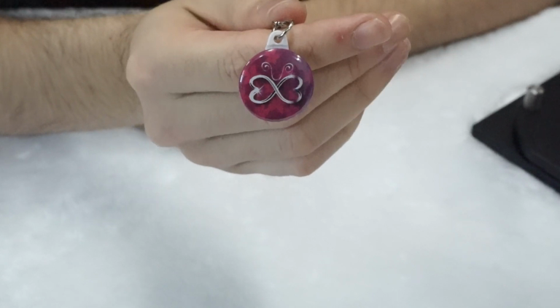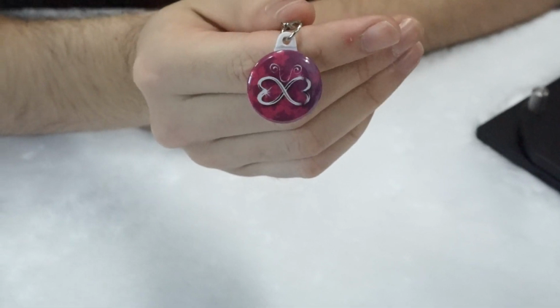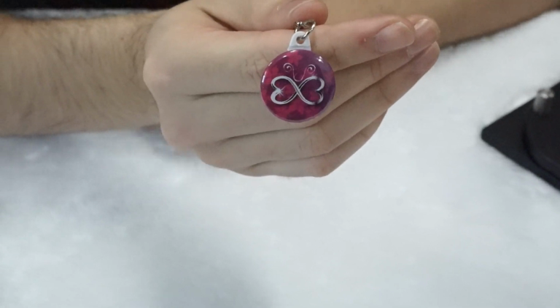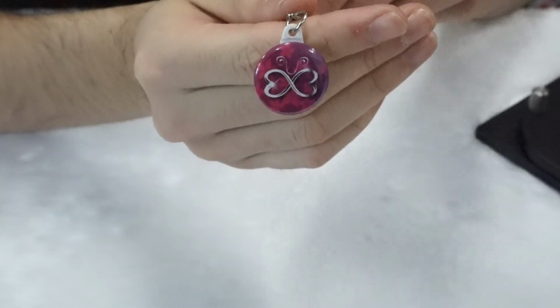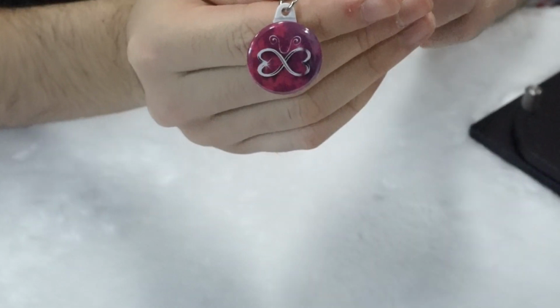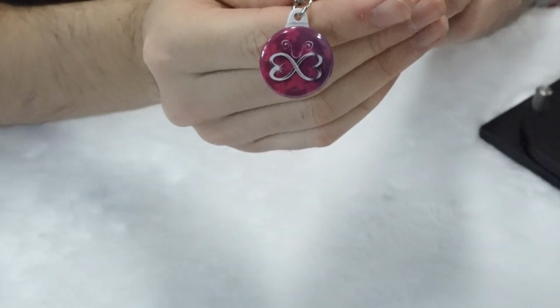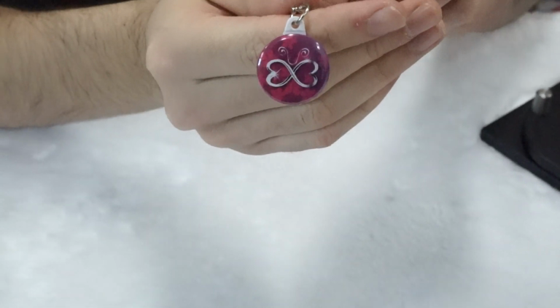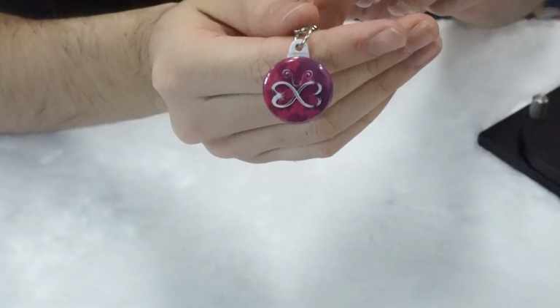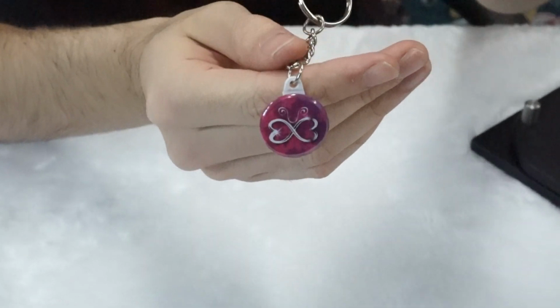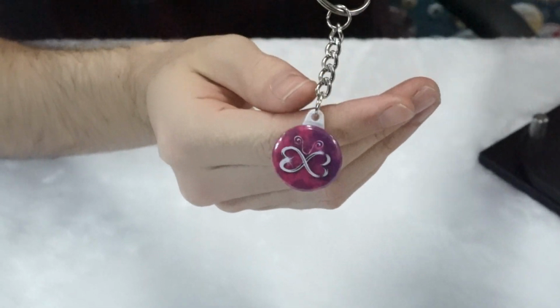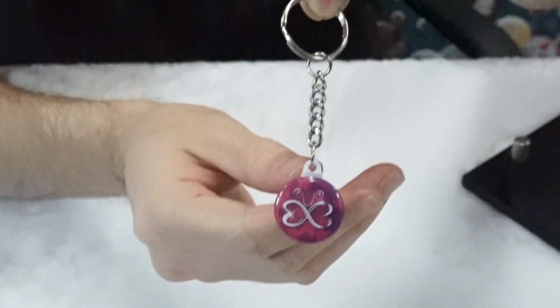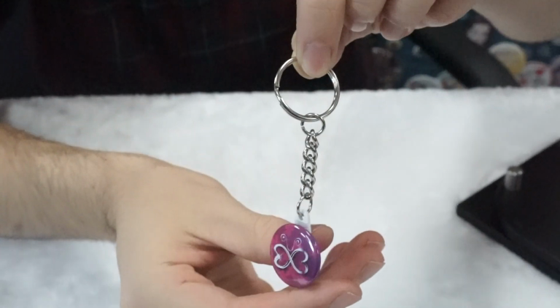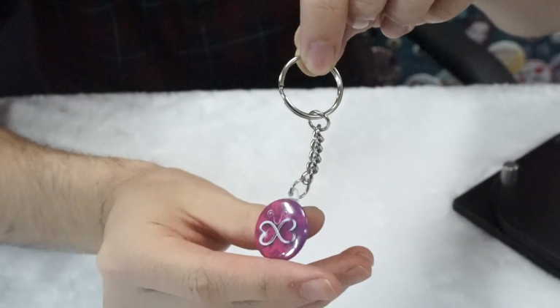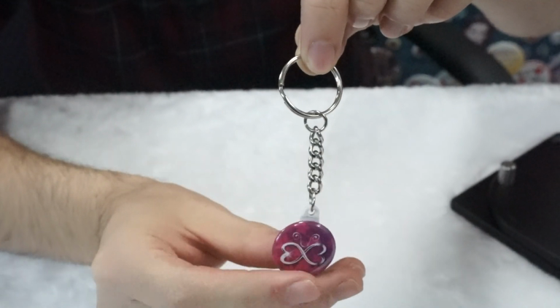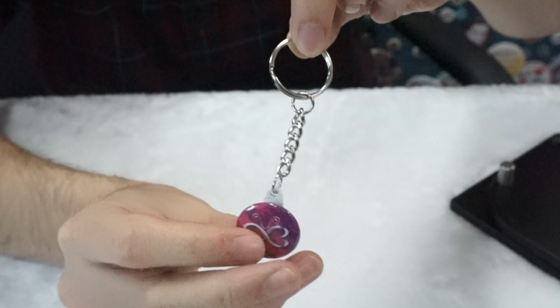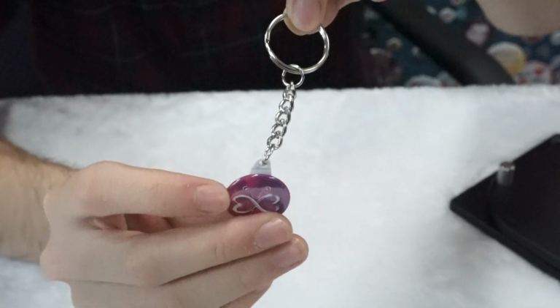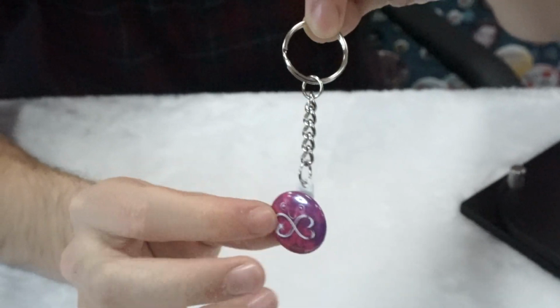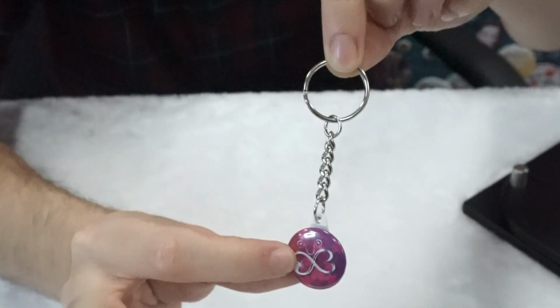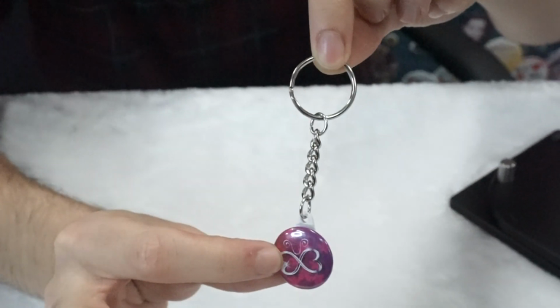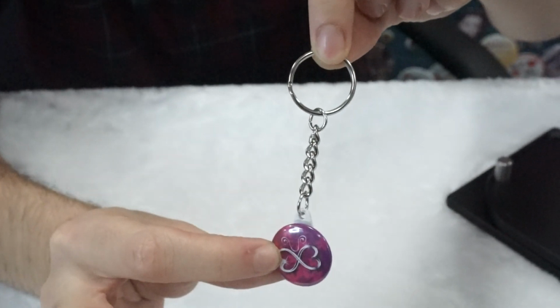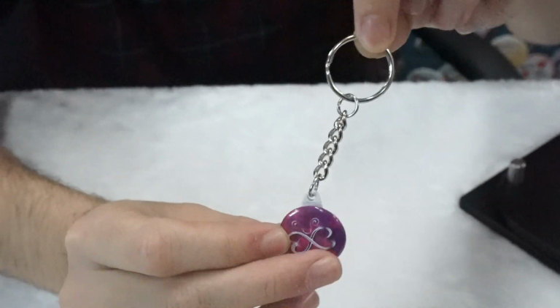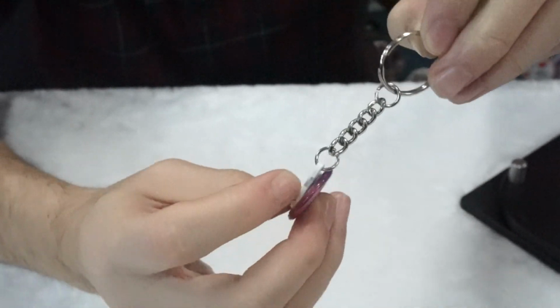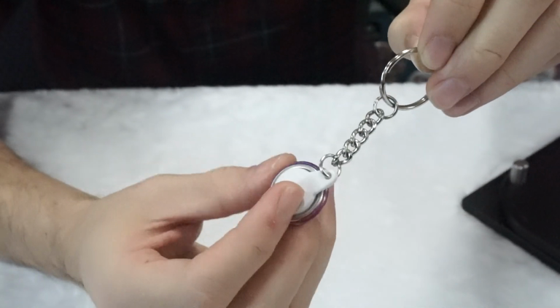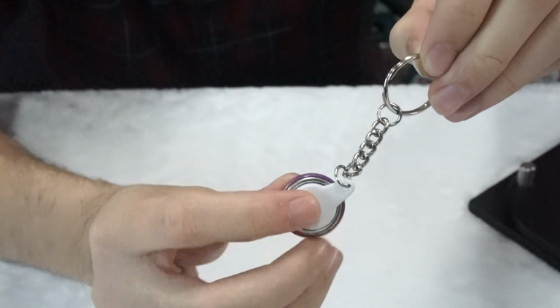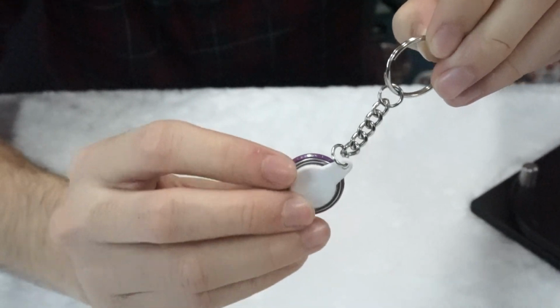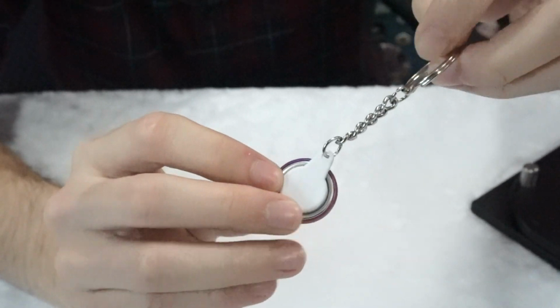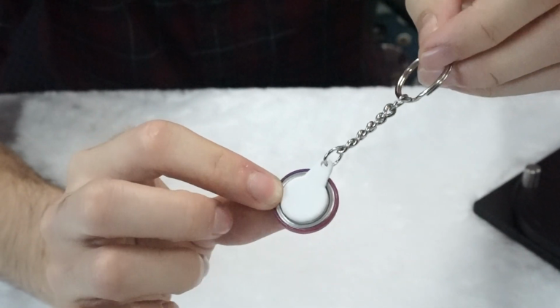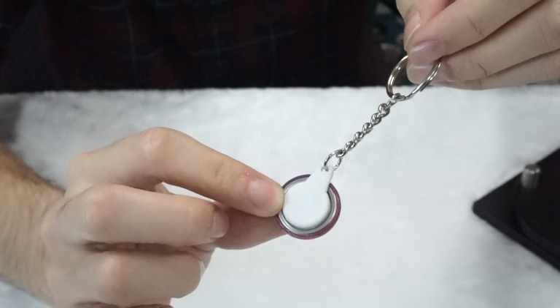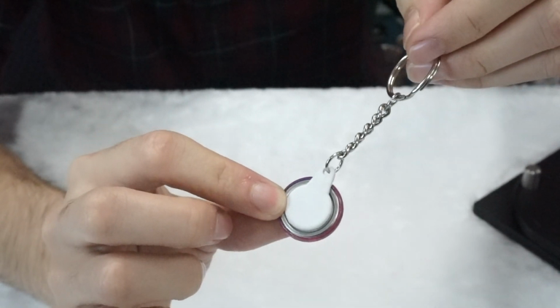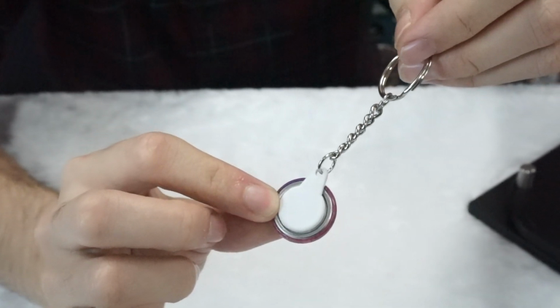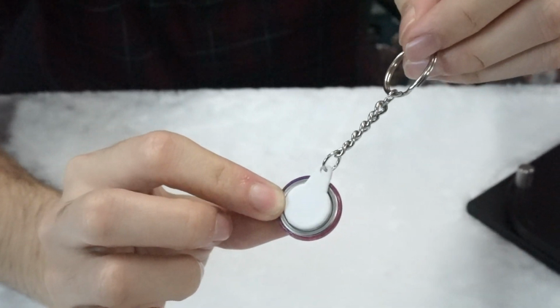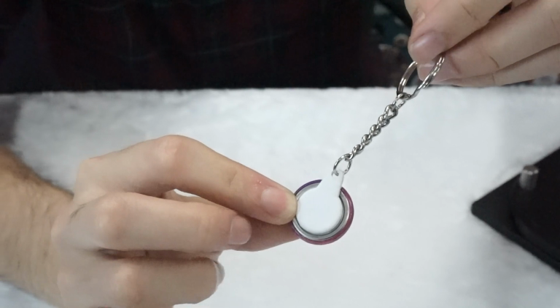Here we have our 25mm Versaback keychain with the design on the front as well as the Versaback right behind the button.